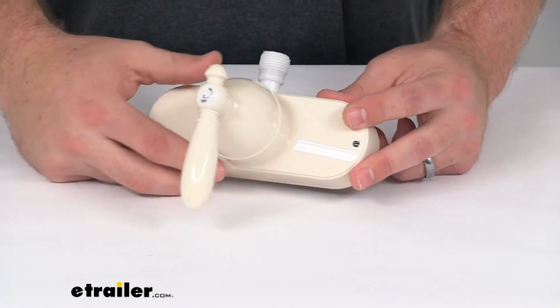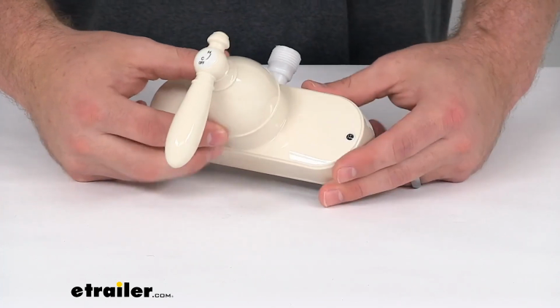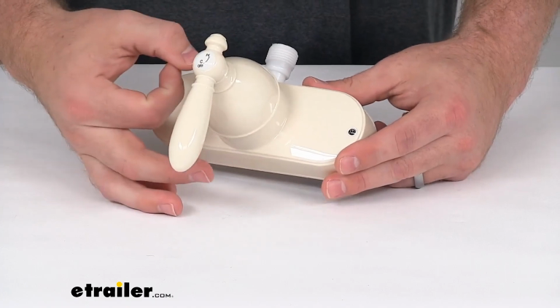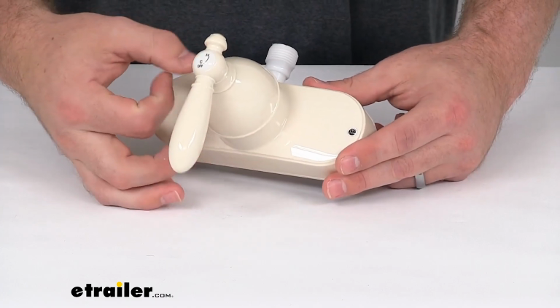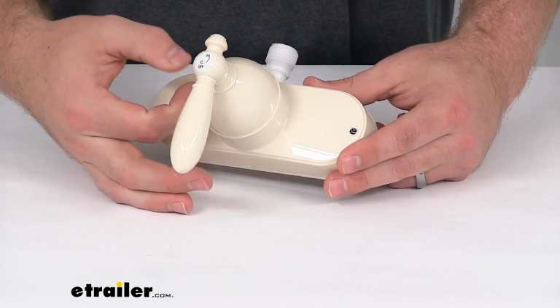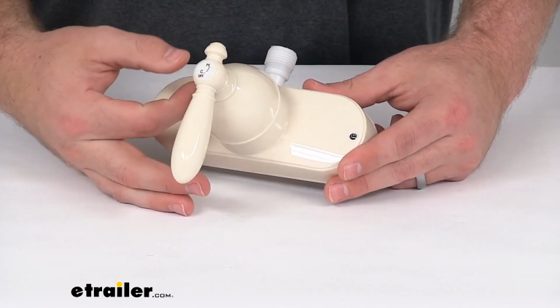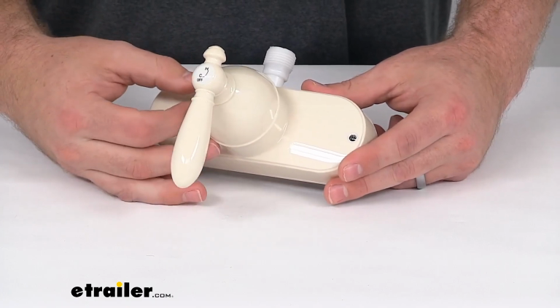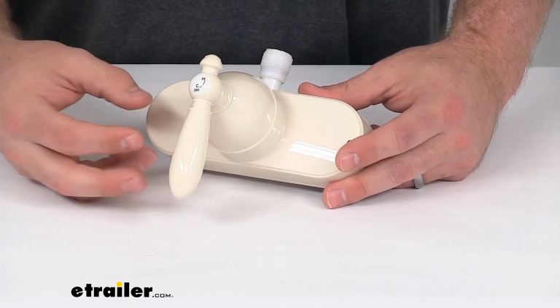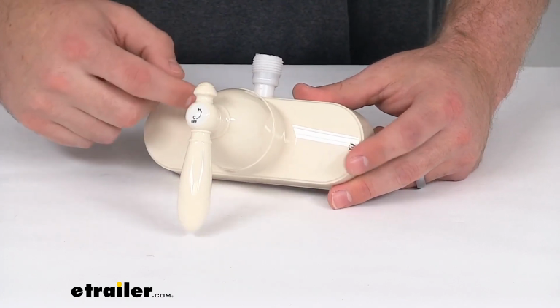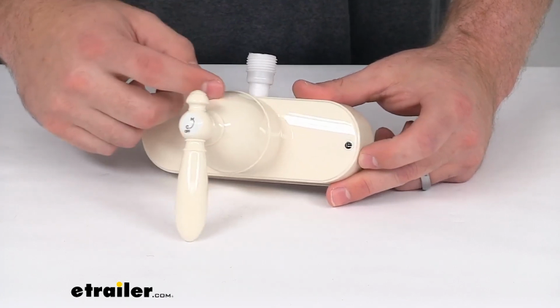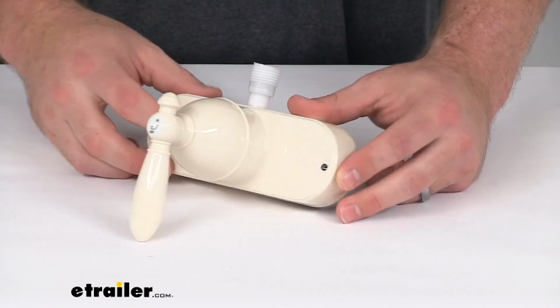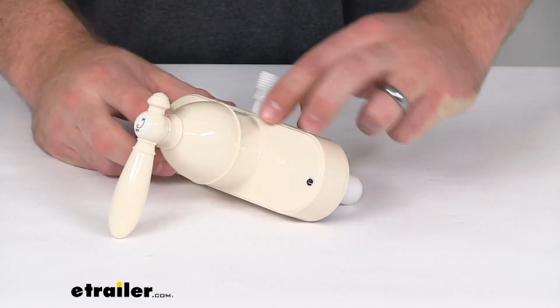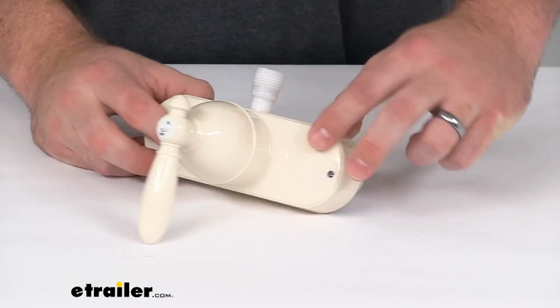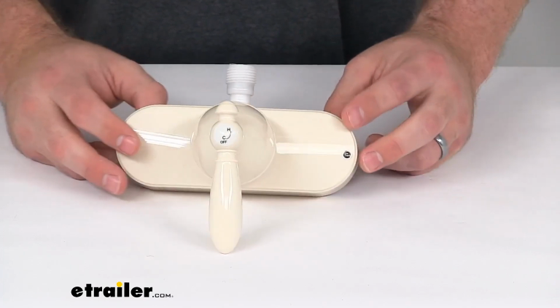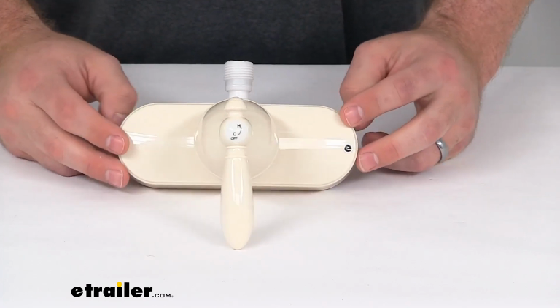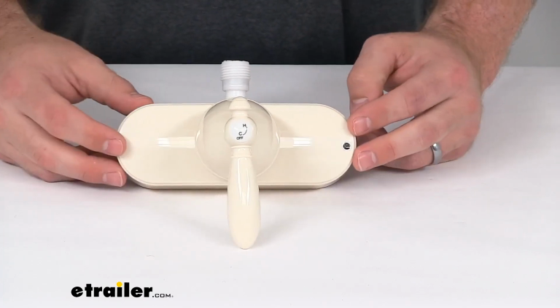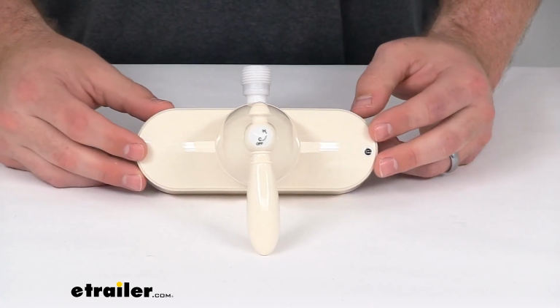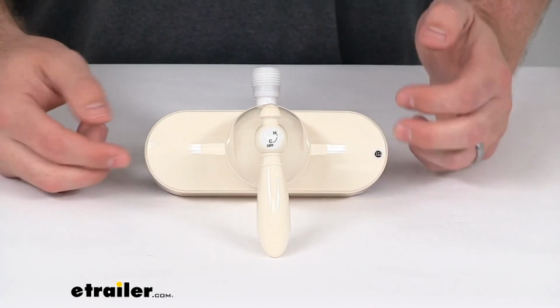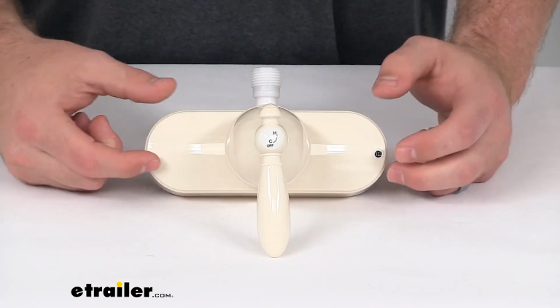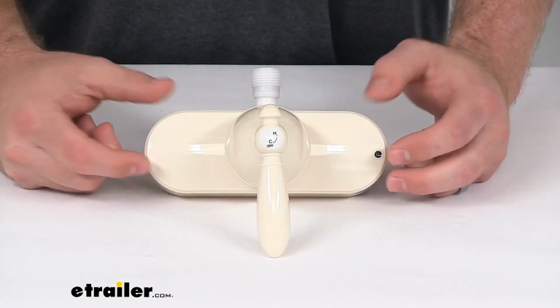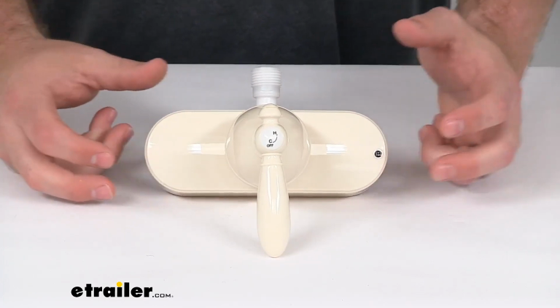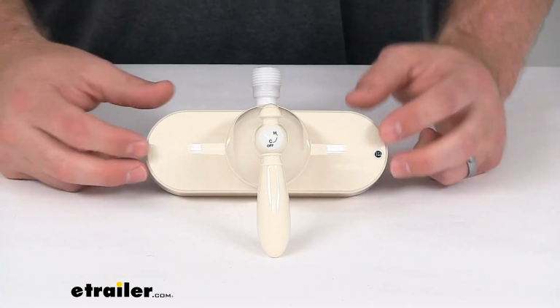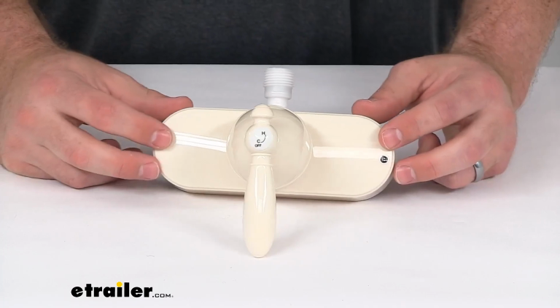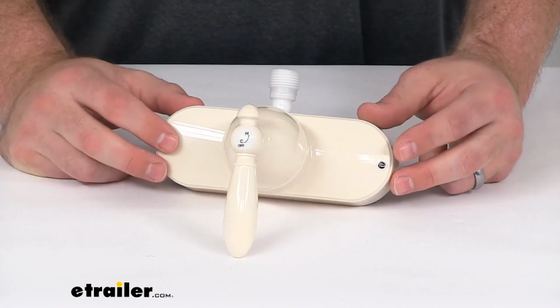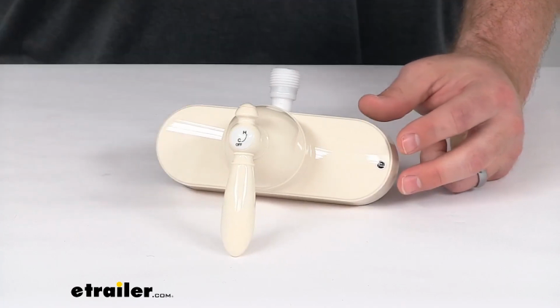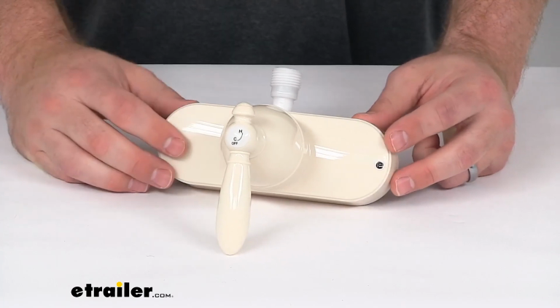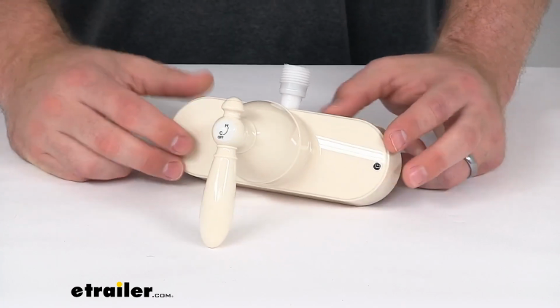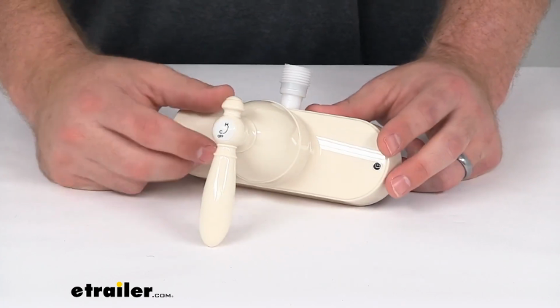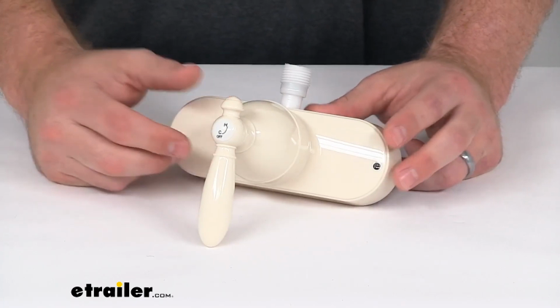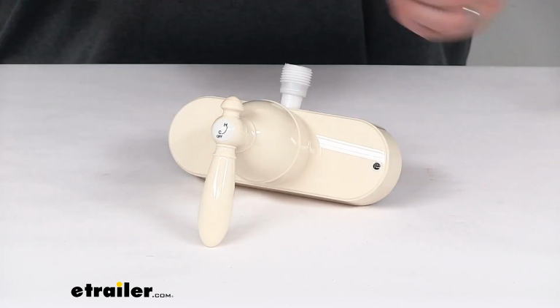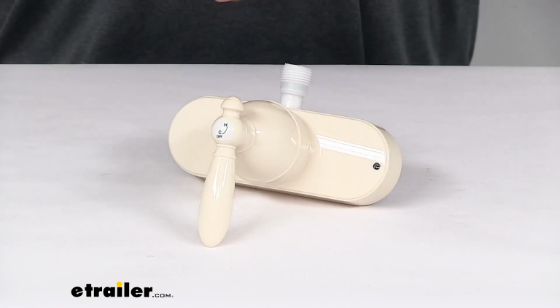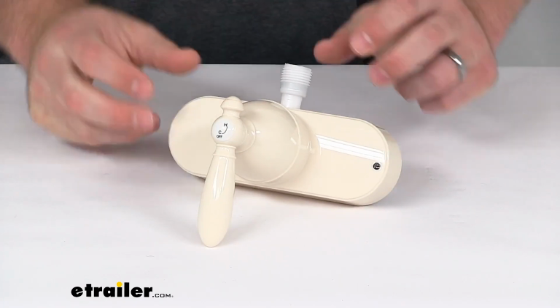It does have a non-metallic ABS plastic construction. You can see it does have this biscuit finish, which is not quite white — it's a little bit more on the yellow or tan side, so hopefully that will match with your current setup and fixtures.